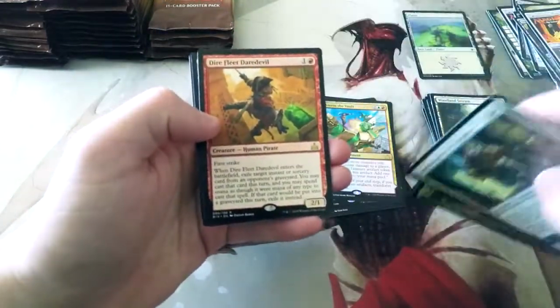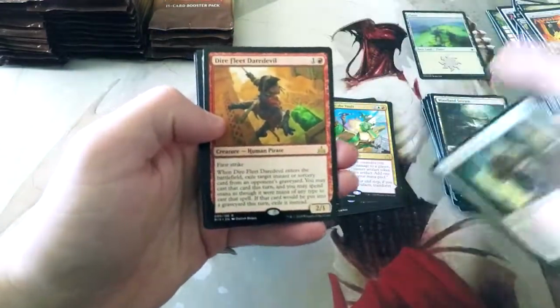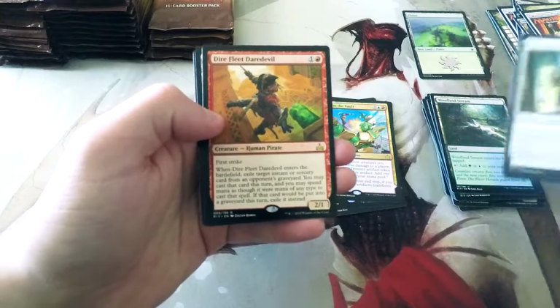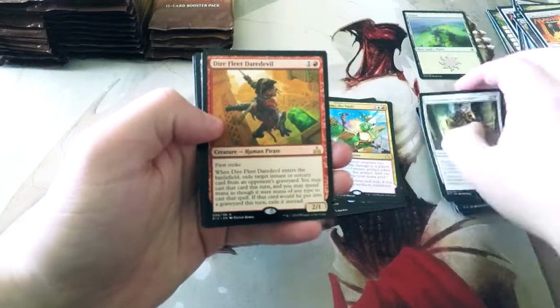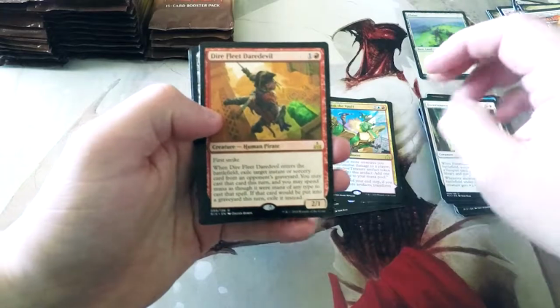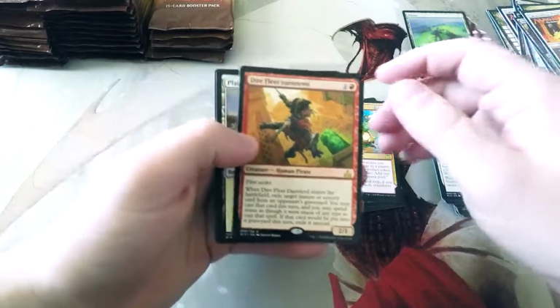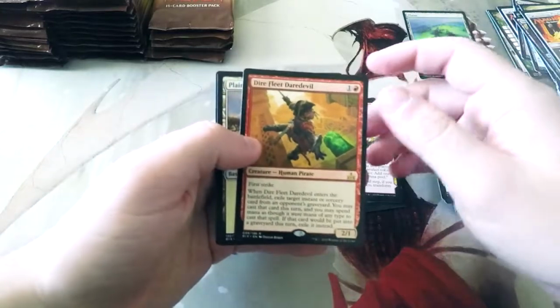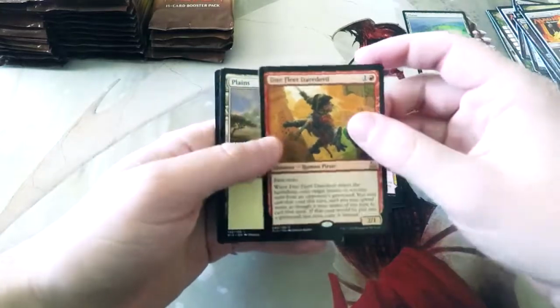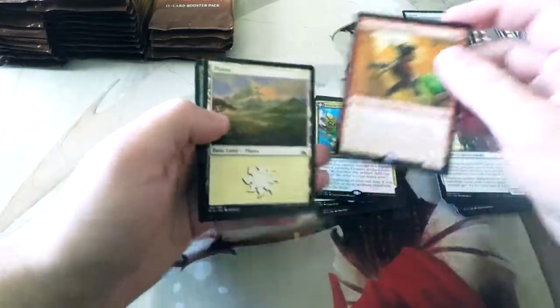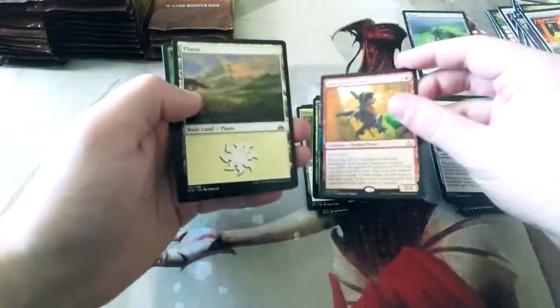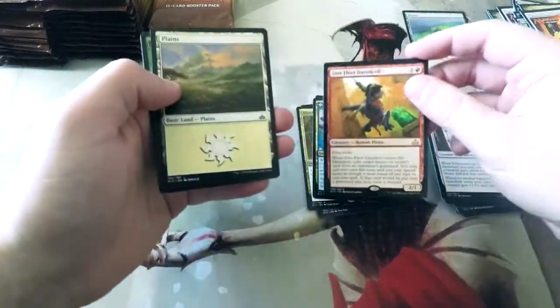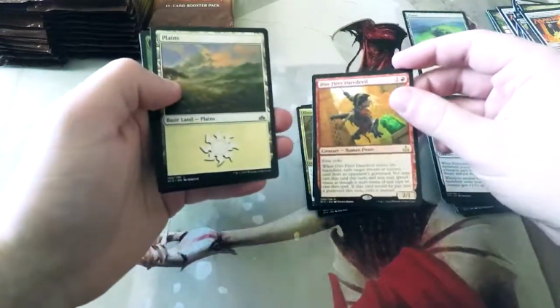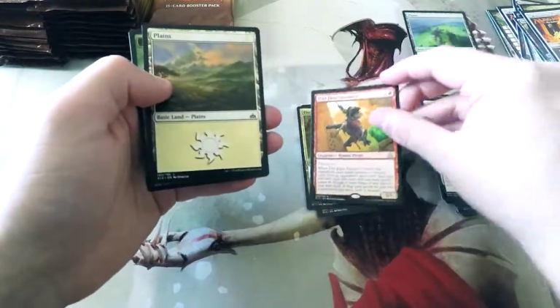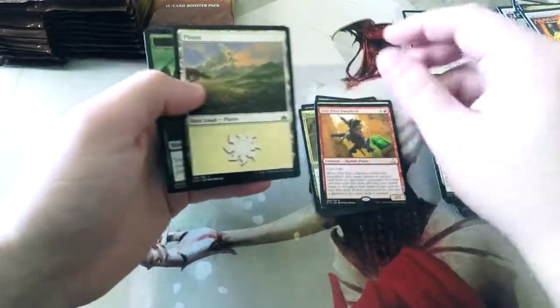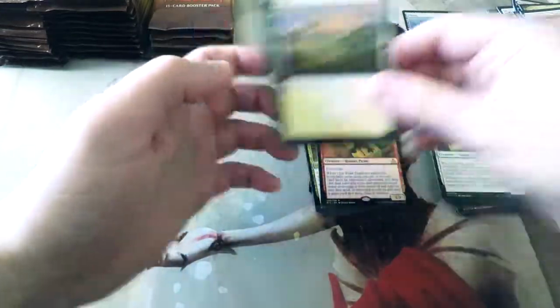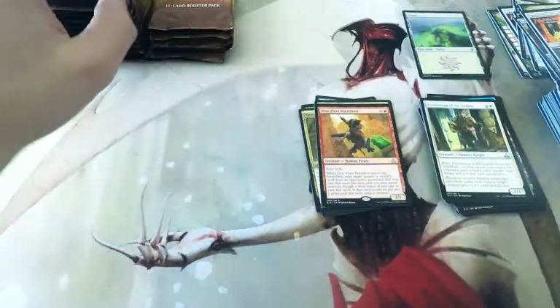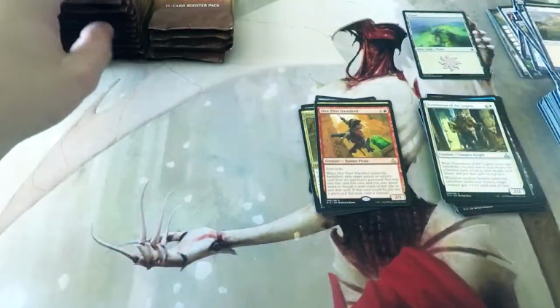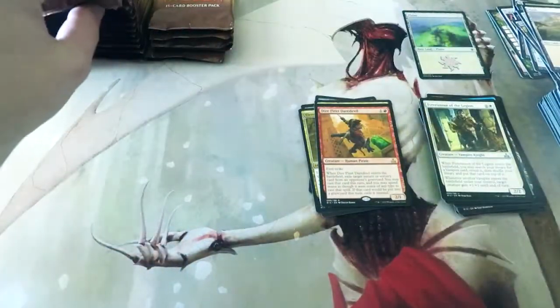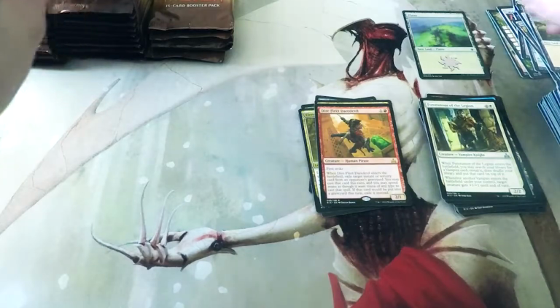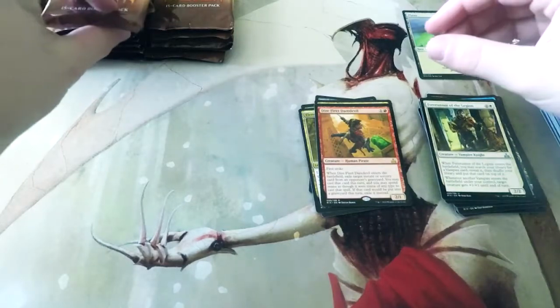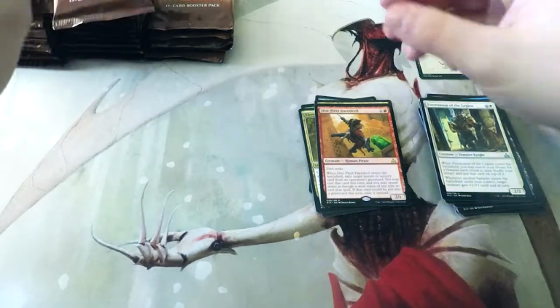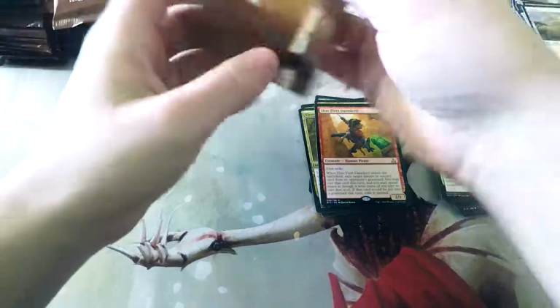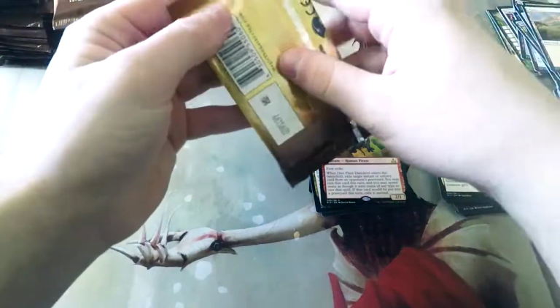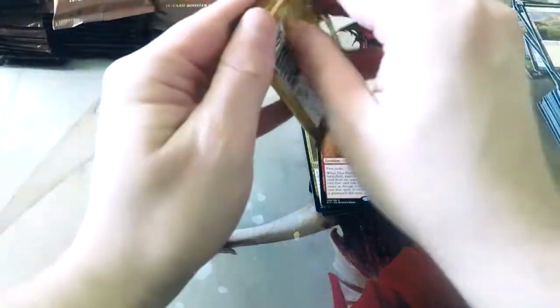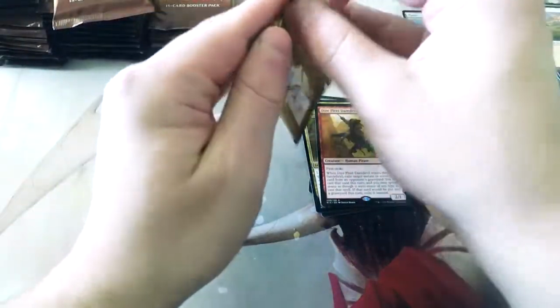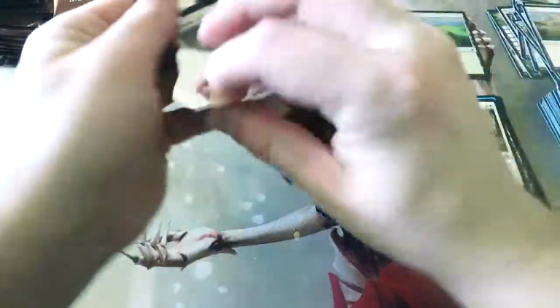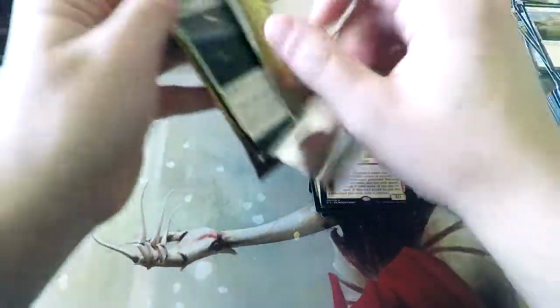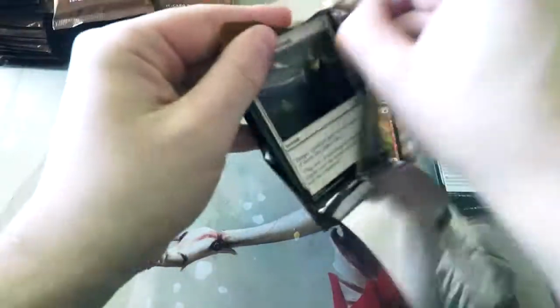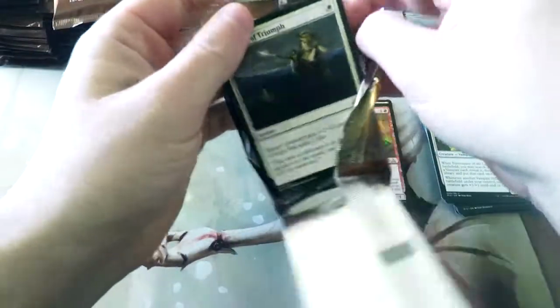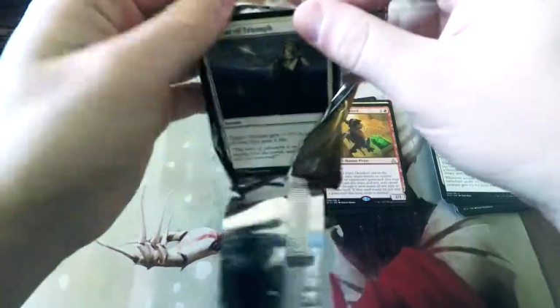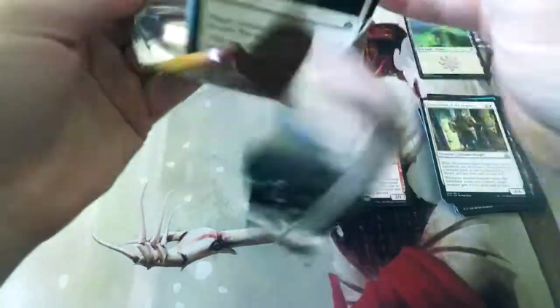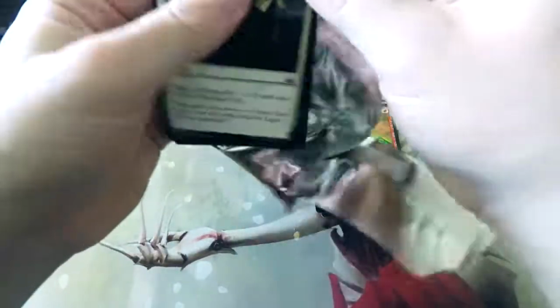Our next rare: Dire Fleet Daredevil. This is great in draft. It's not a bomb necessarily, but it's a really, really efficient red creature spell, which is fantastic.